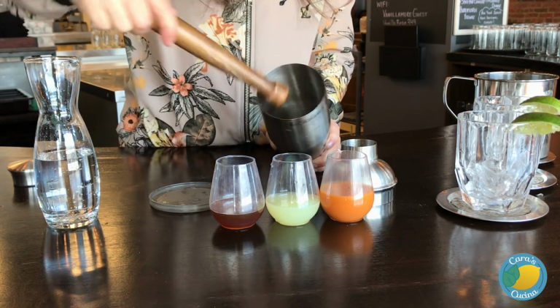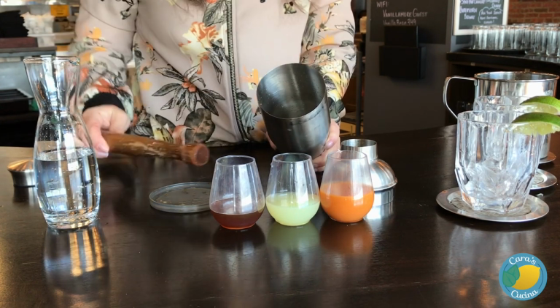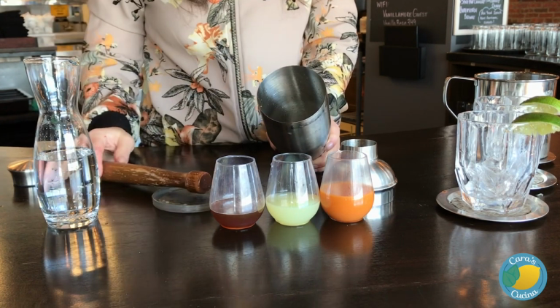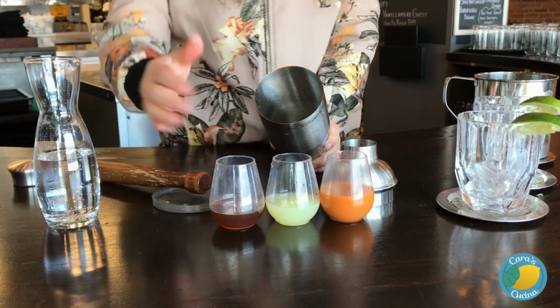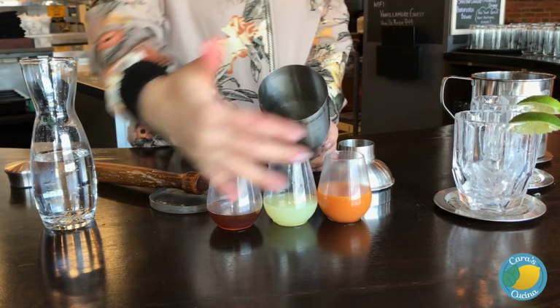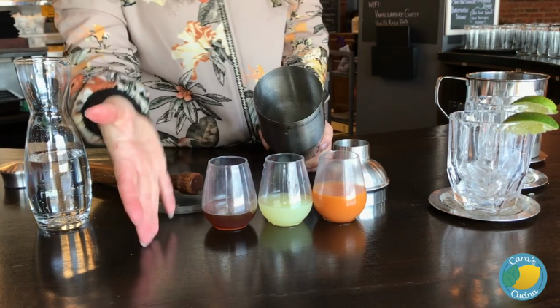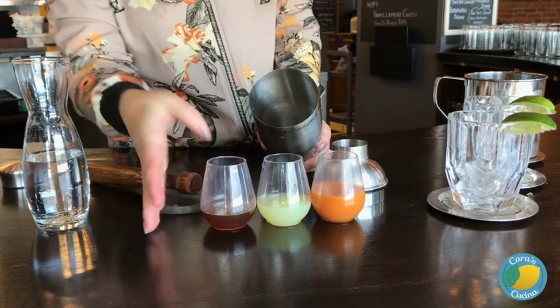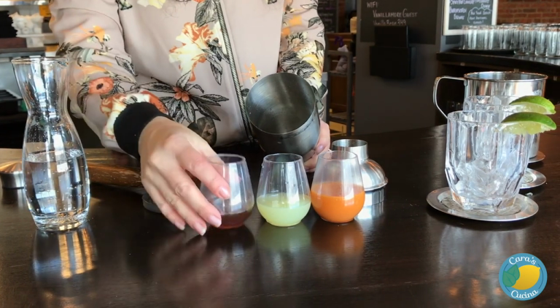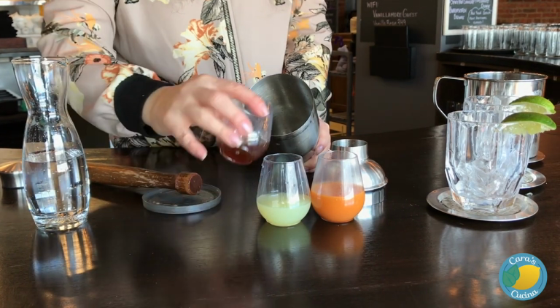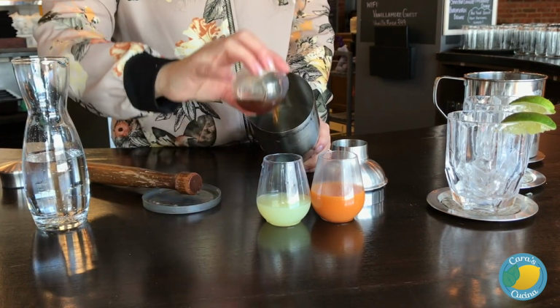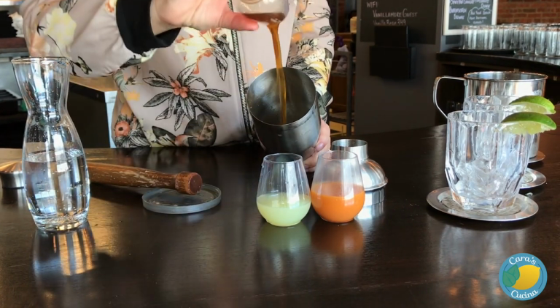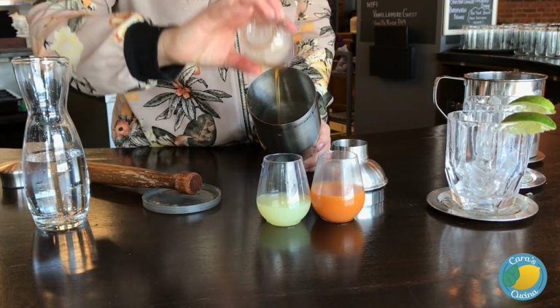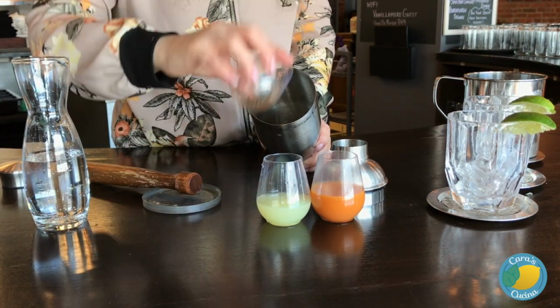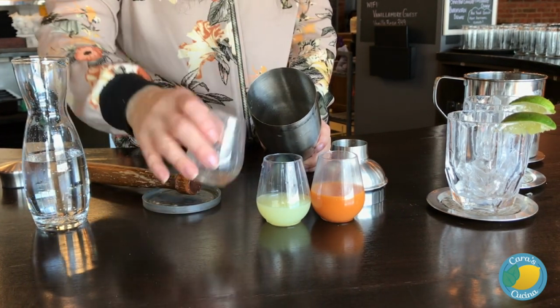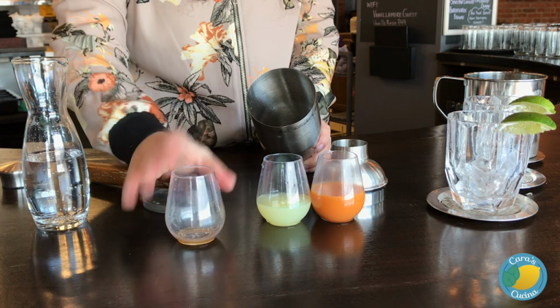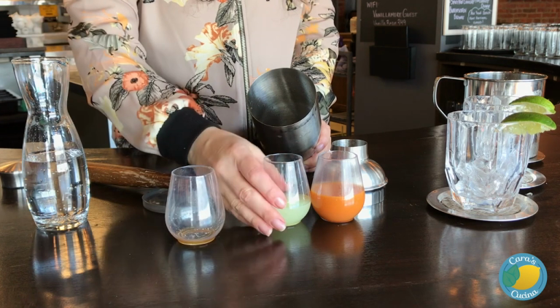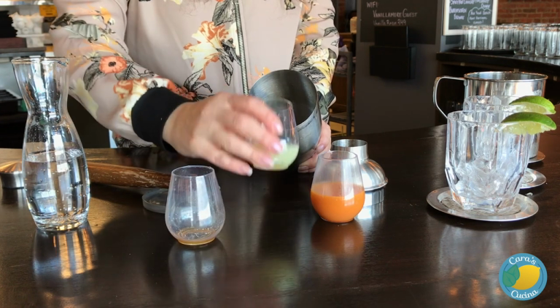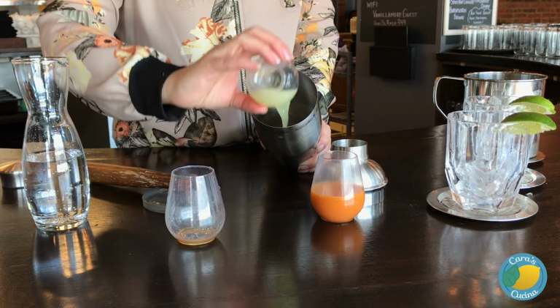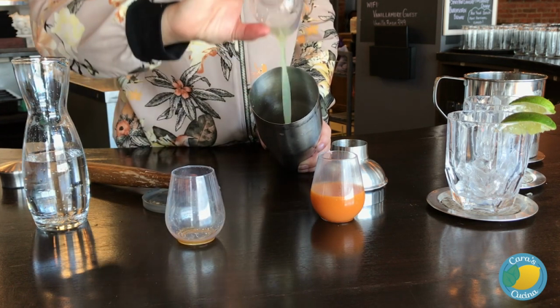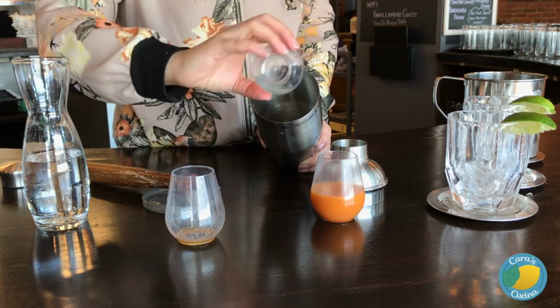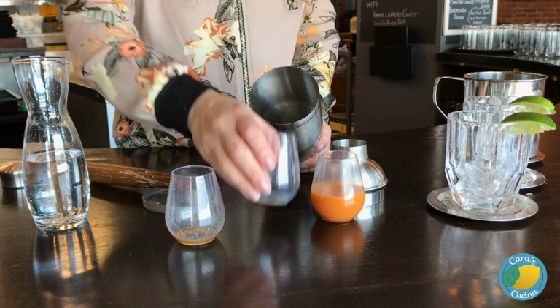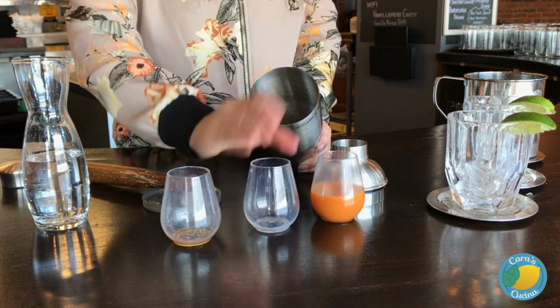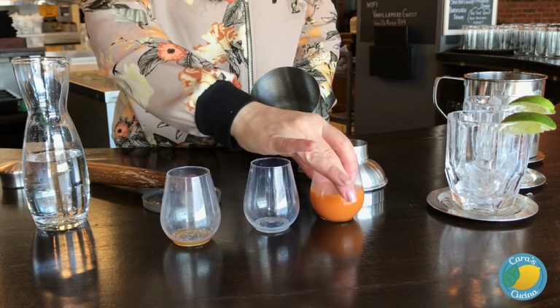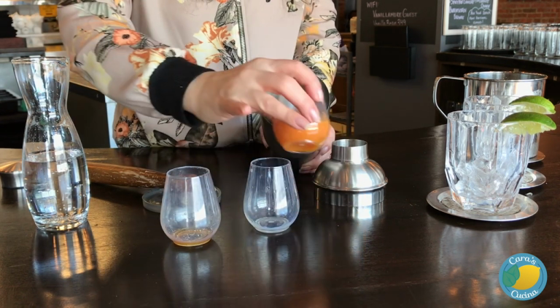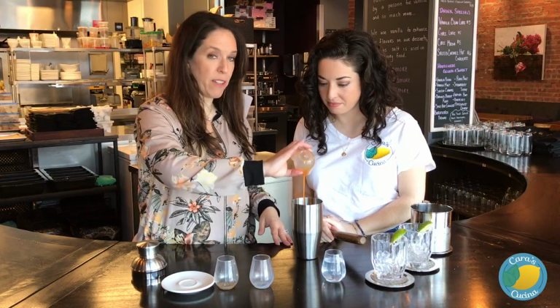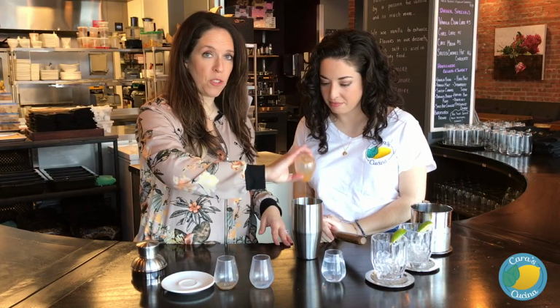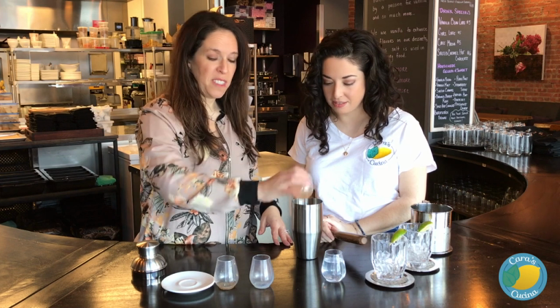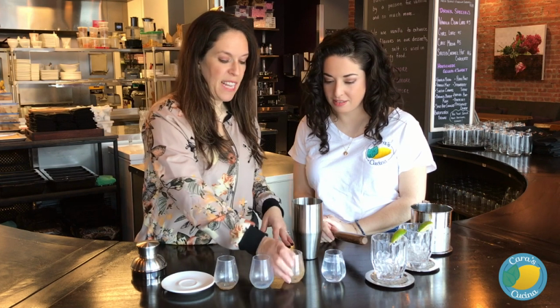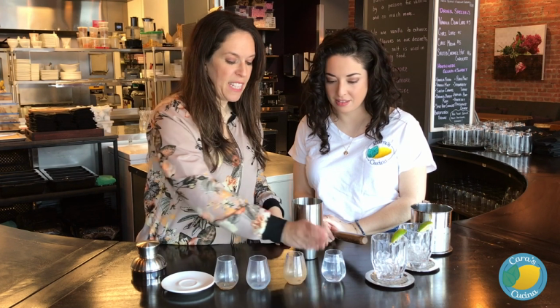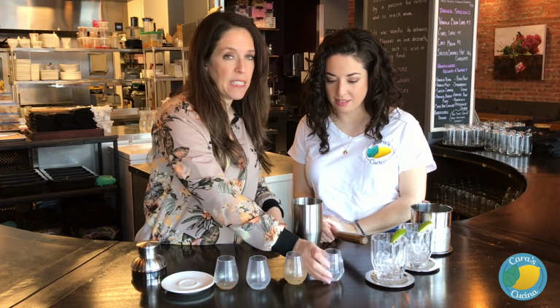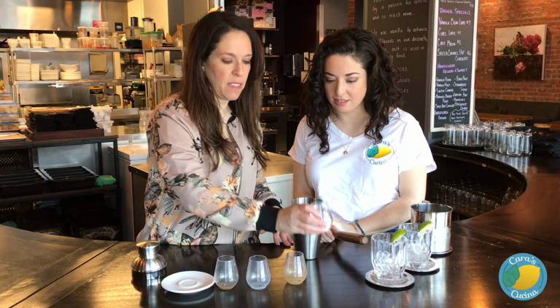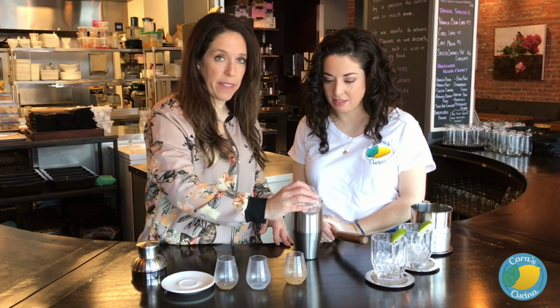So to that, we're going to add honey syrup — honey, water, lemon — and lime to offset some of the hardness and sweetness. Then we have the carrot juice, and lots and lots and lots of vodka.